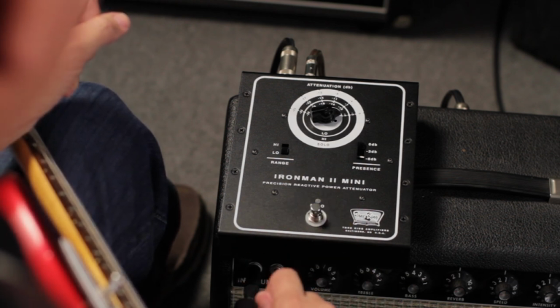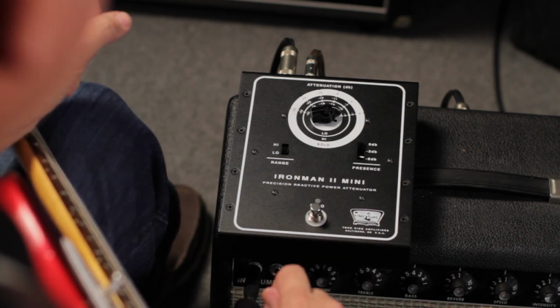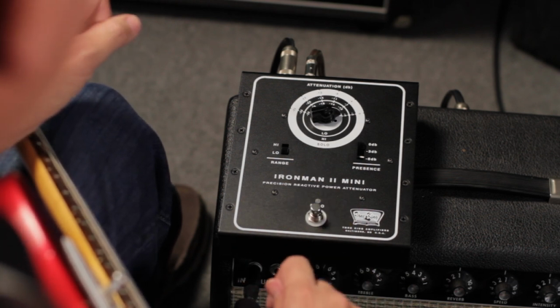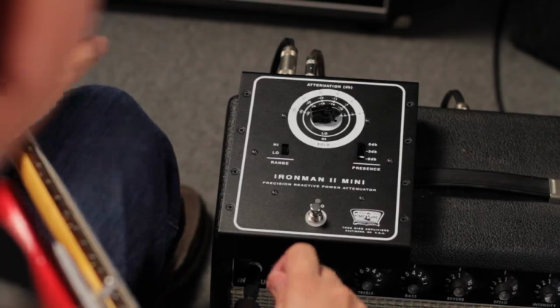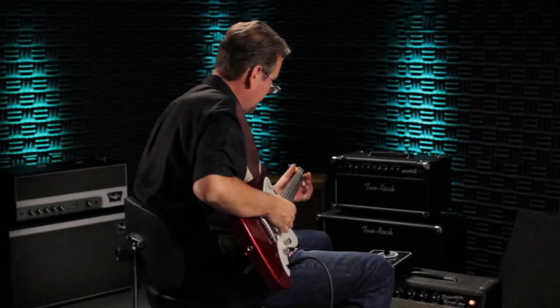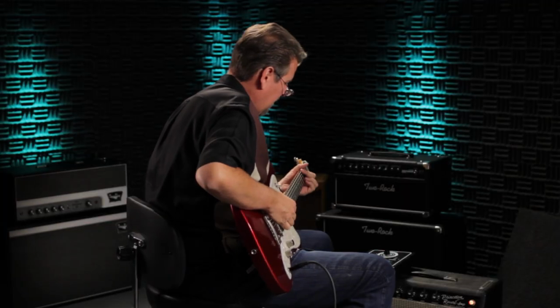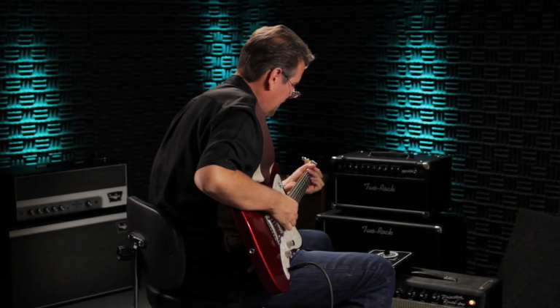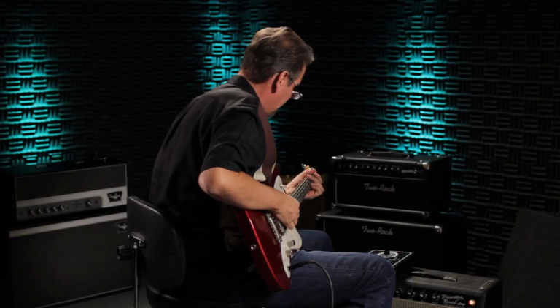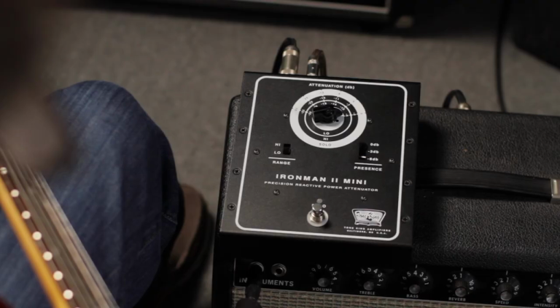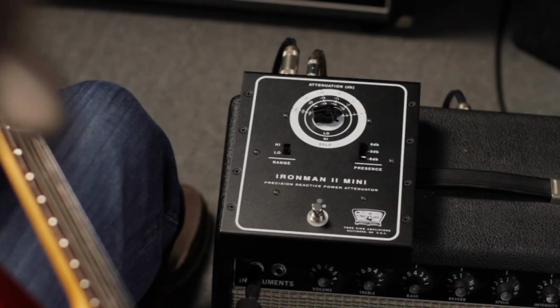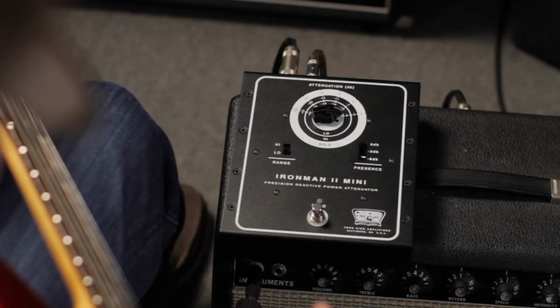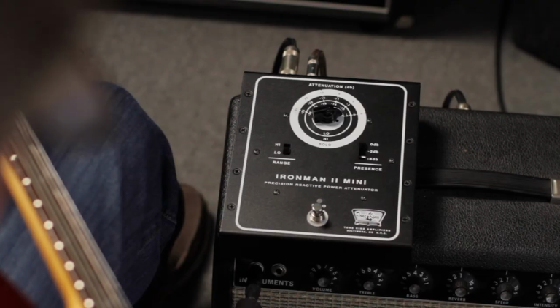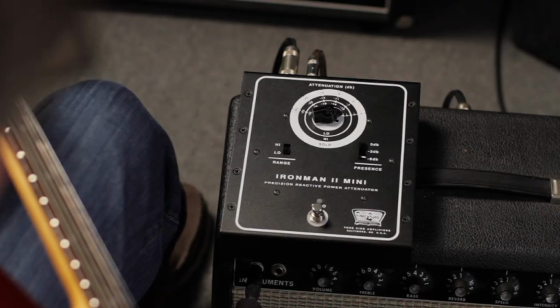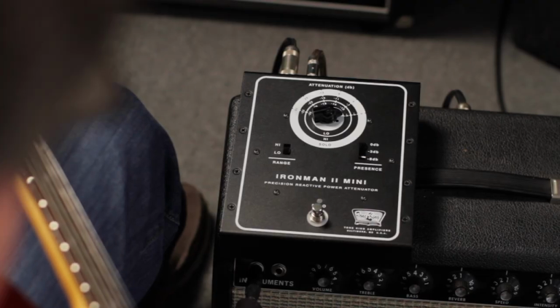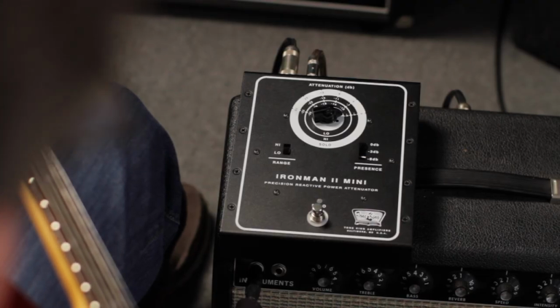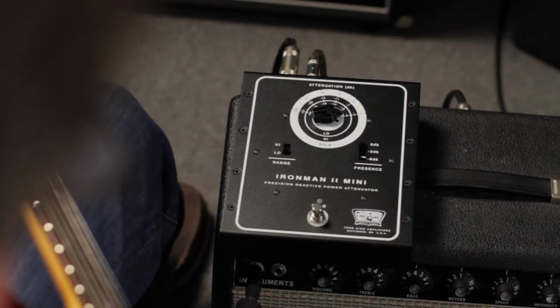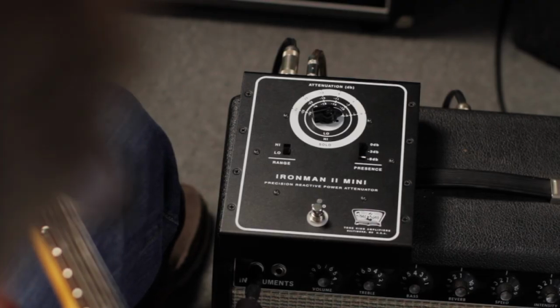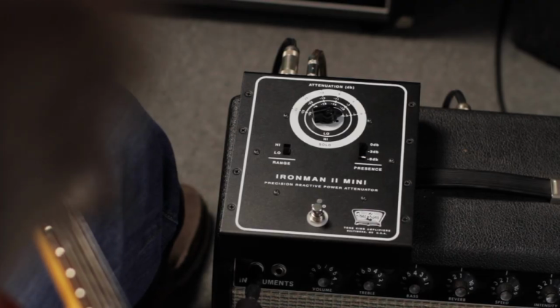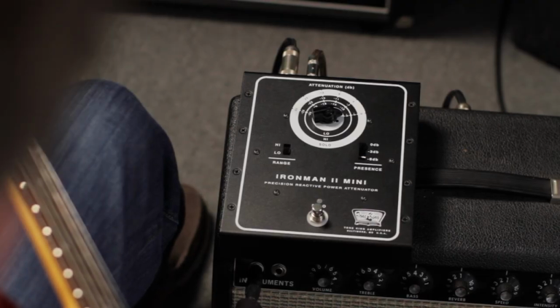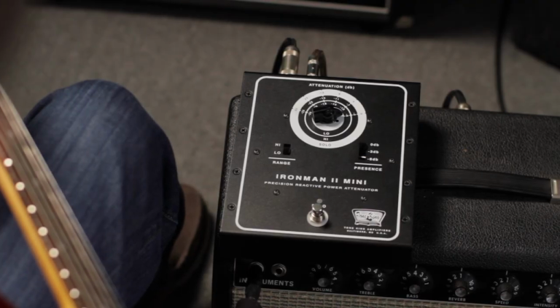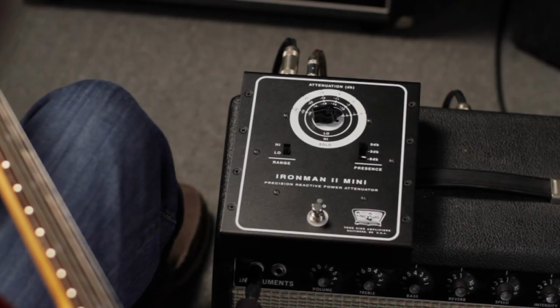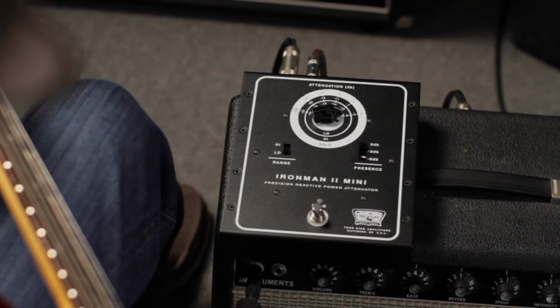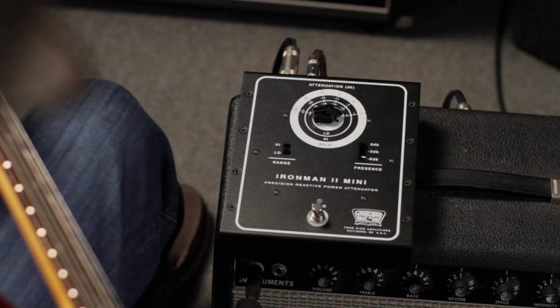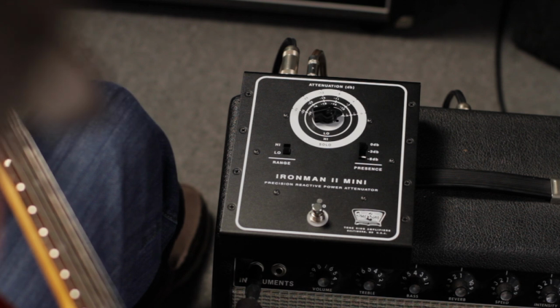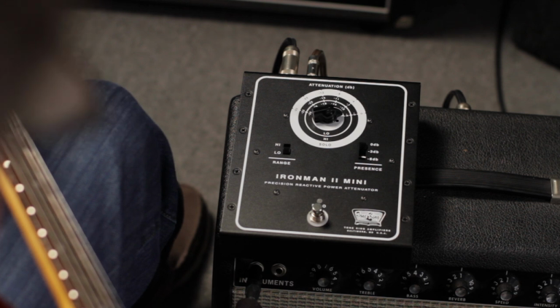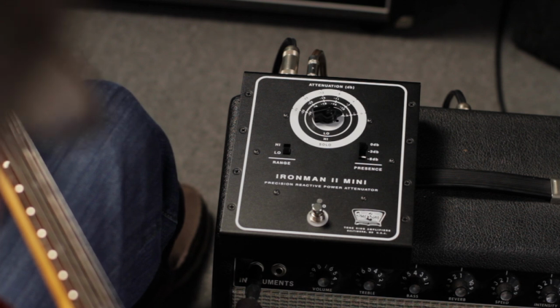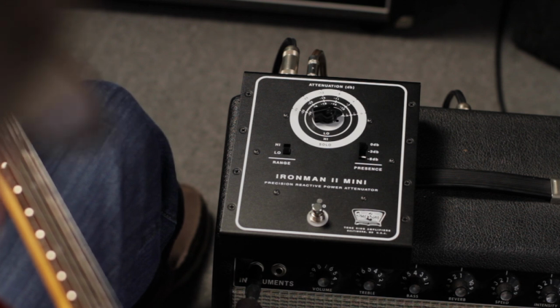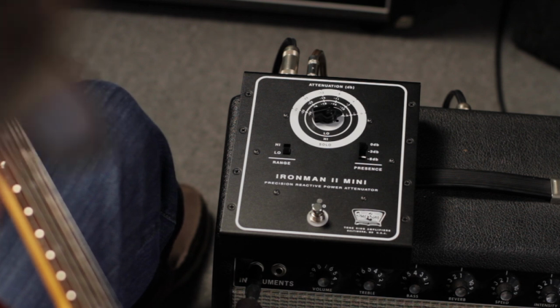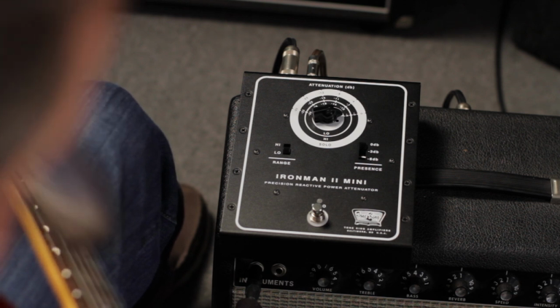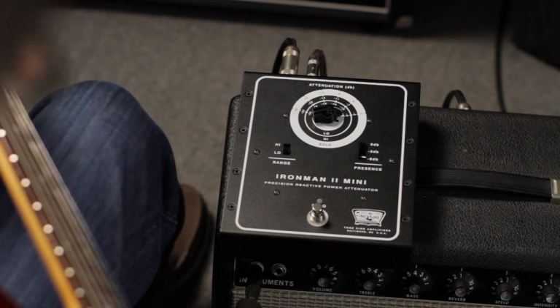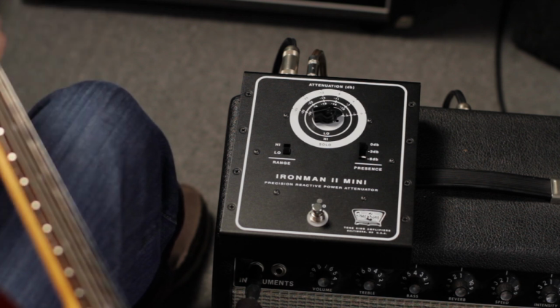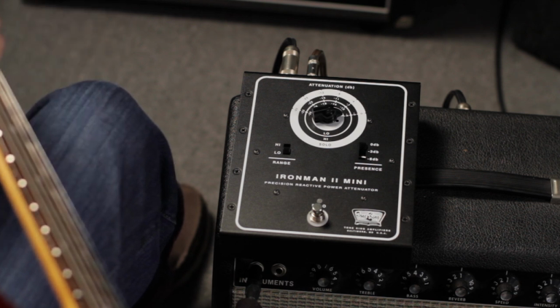Let's take a listen. I've got the Princeton dialed to 7, which is a glorious, naturally overdriven tone.